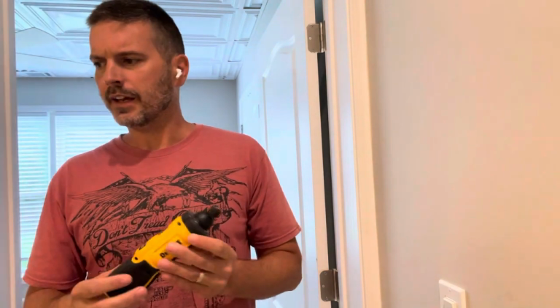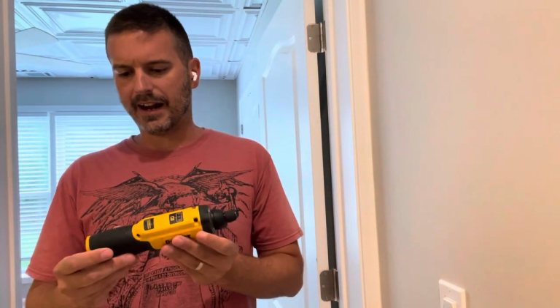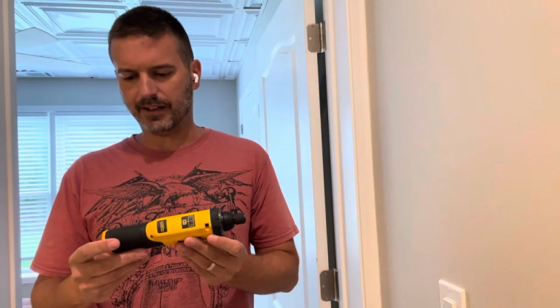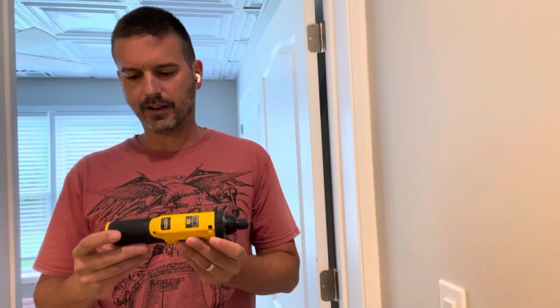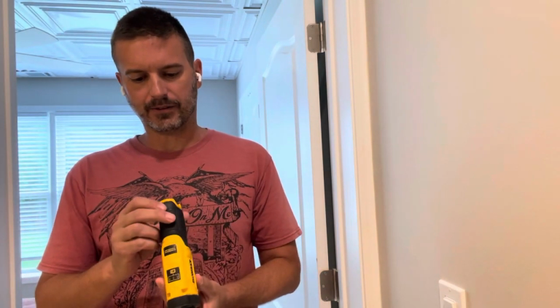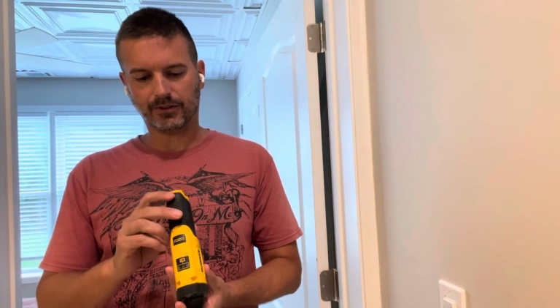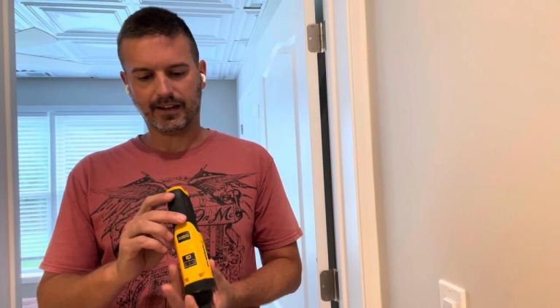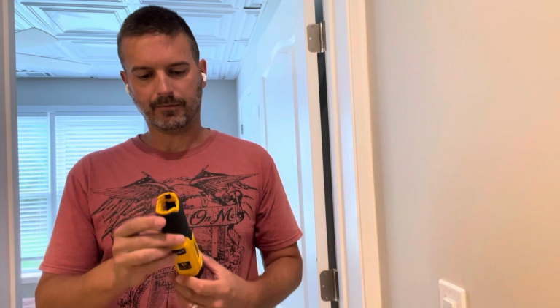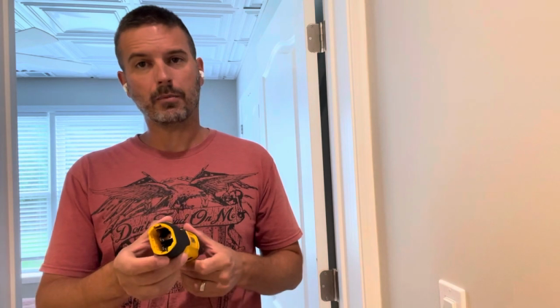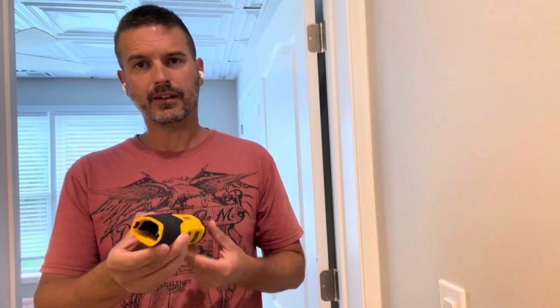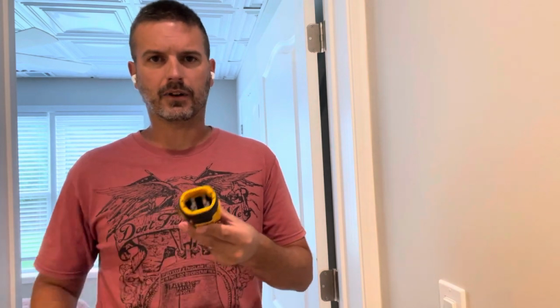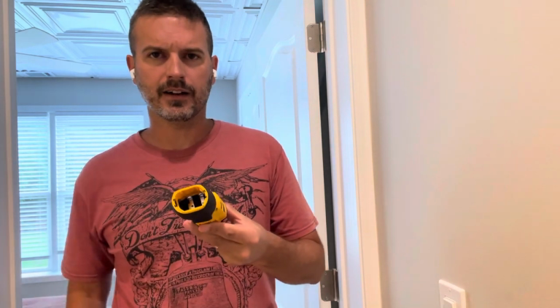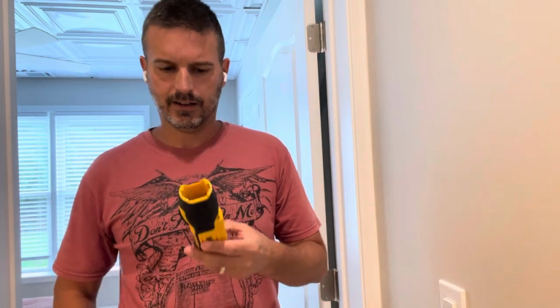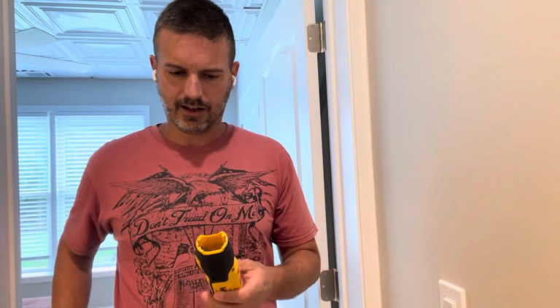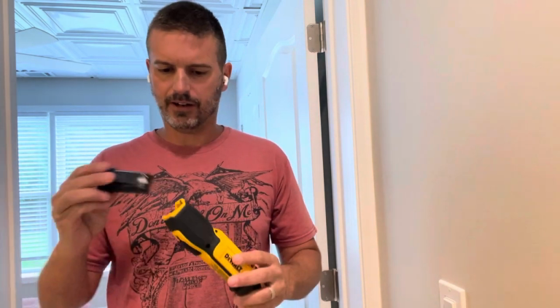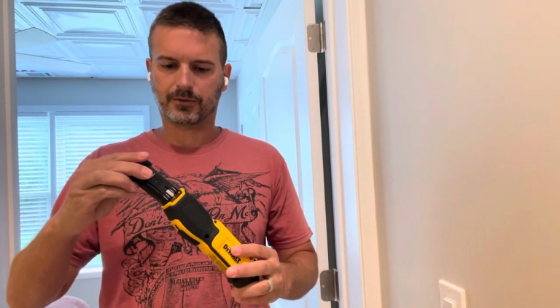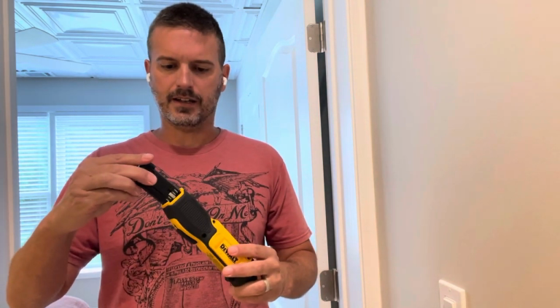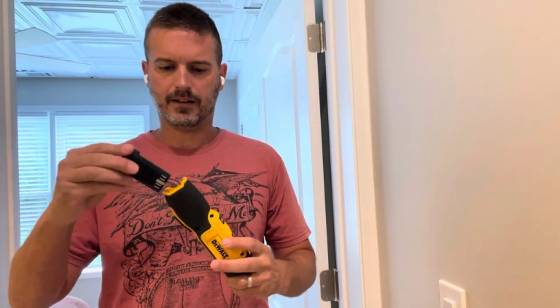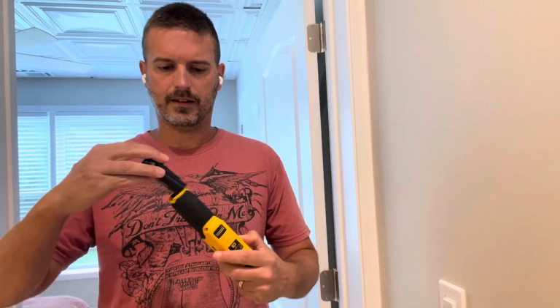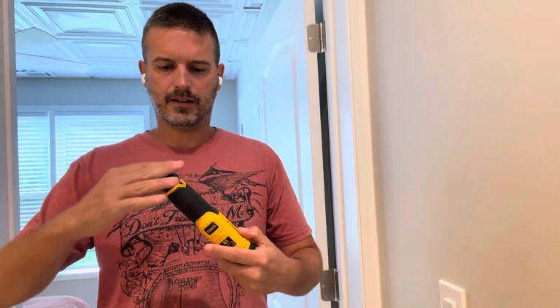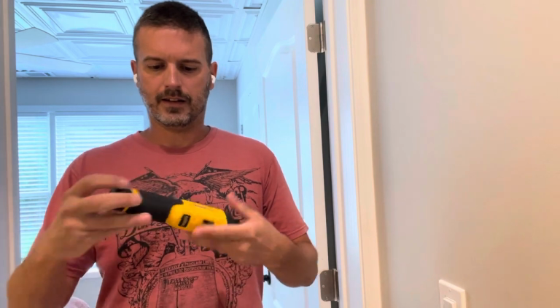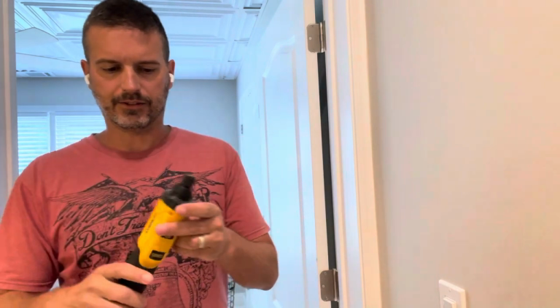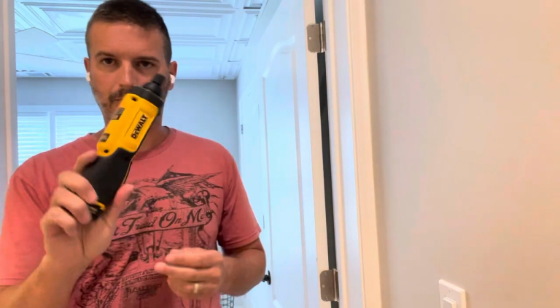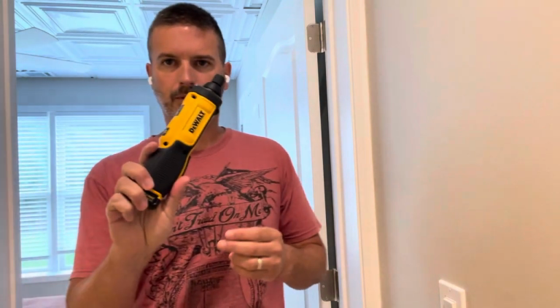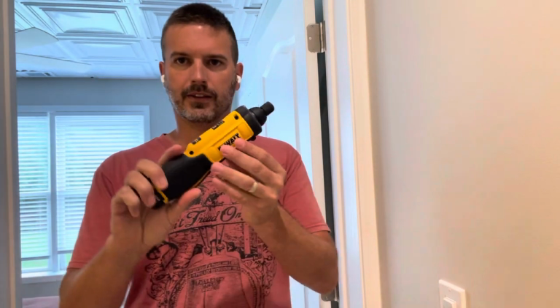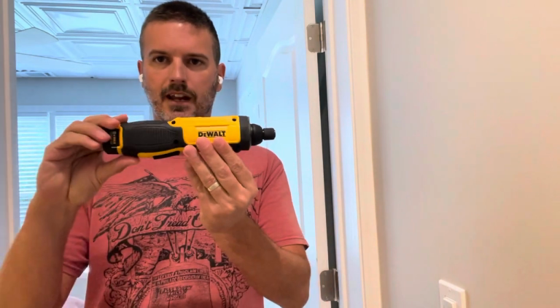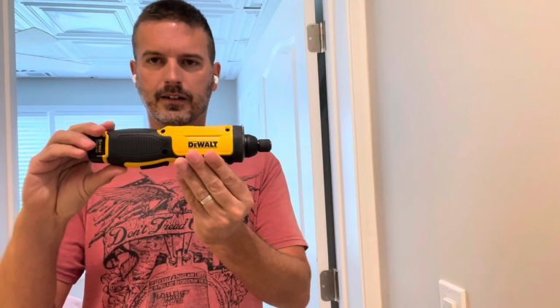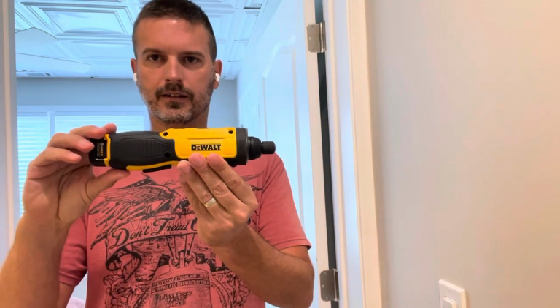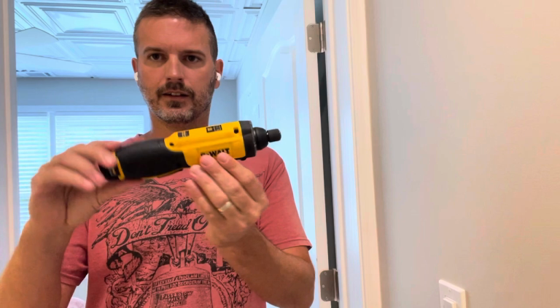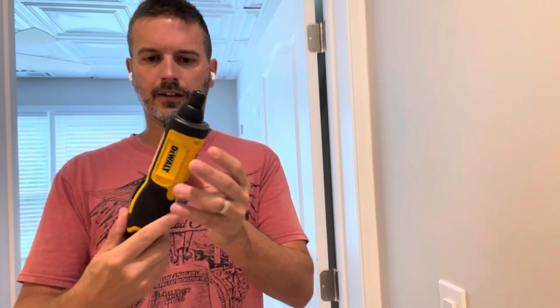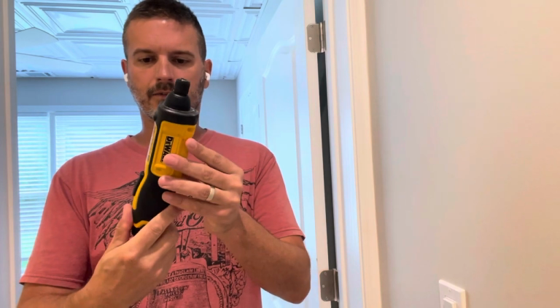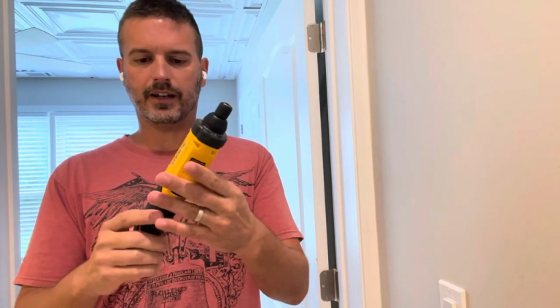It's about nine and a half inches long. It actually uses an eight volt battery — it goes right in there. I have one here that just clips right in. This did come with the kit that I bought. Very, very easy.